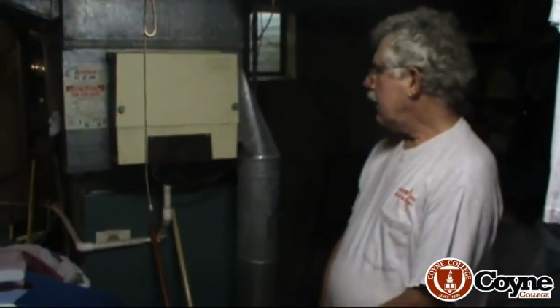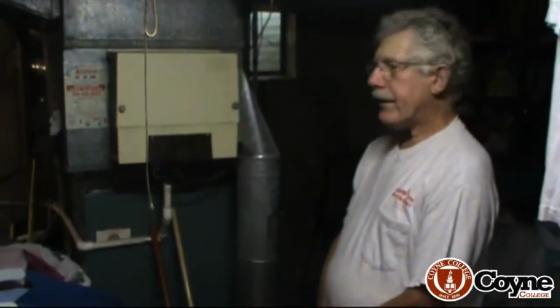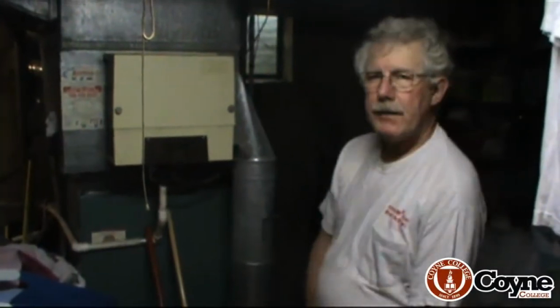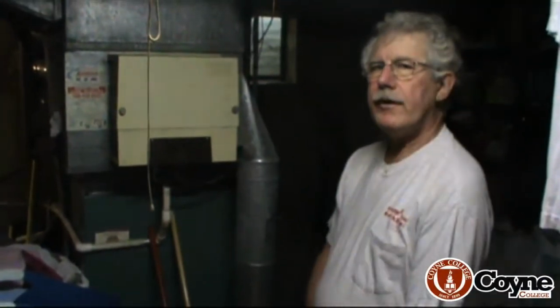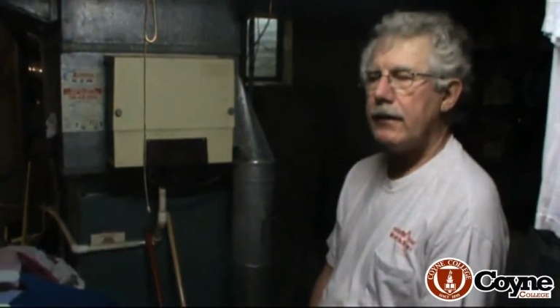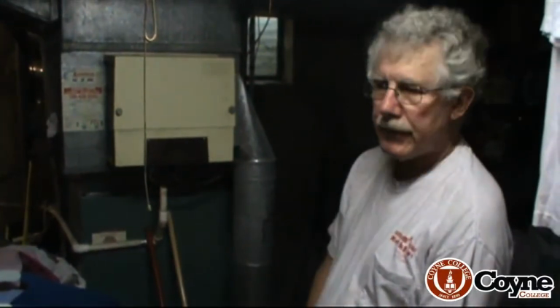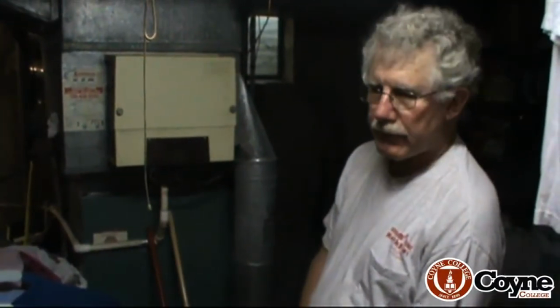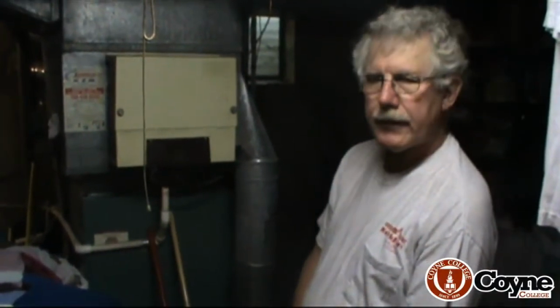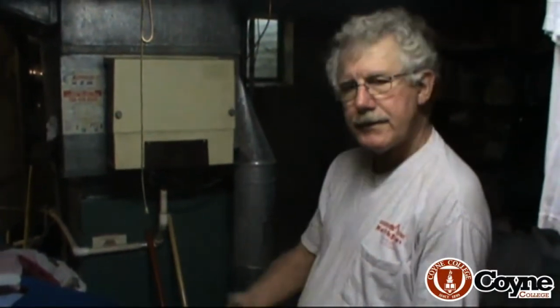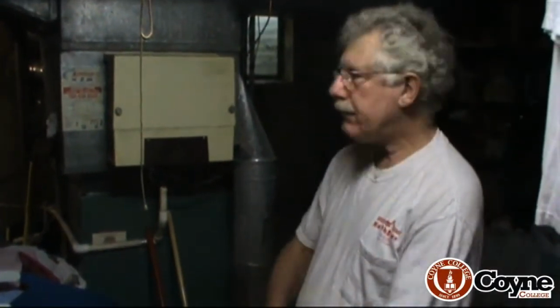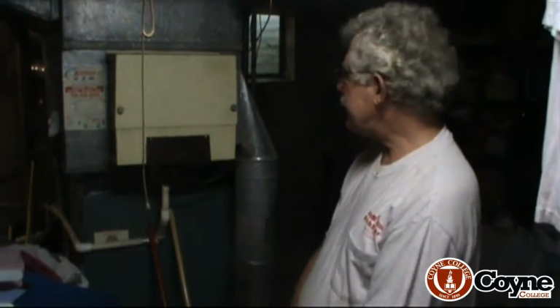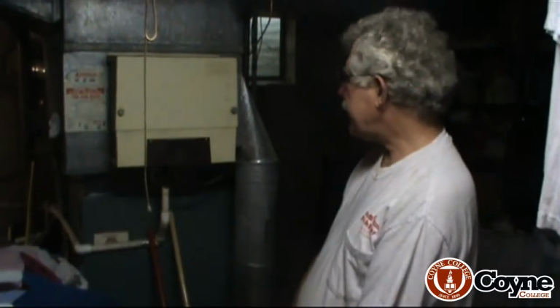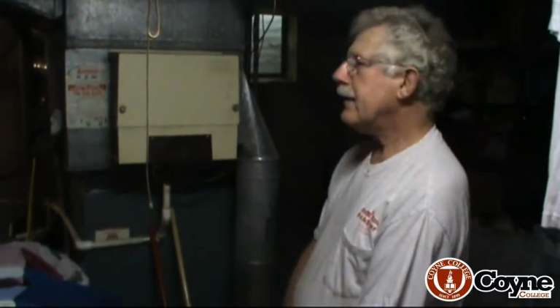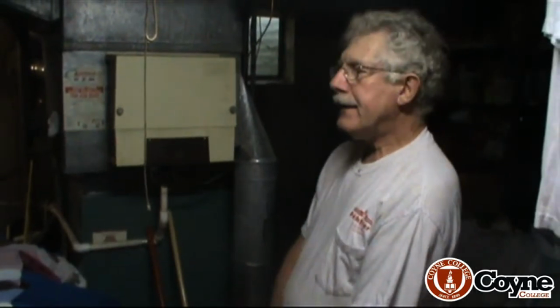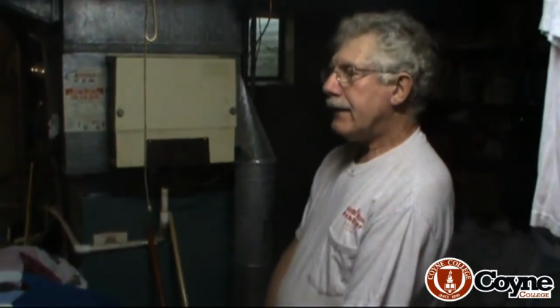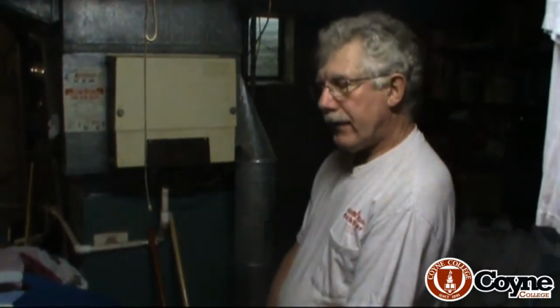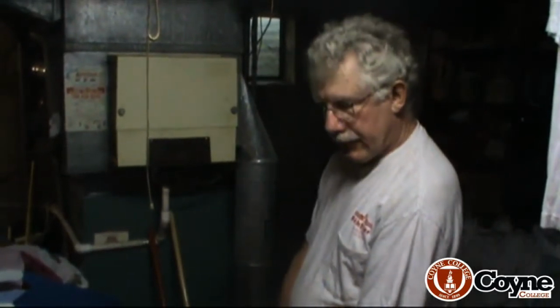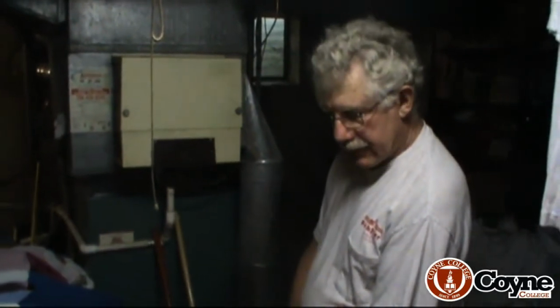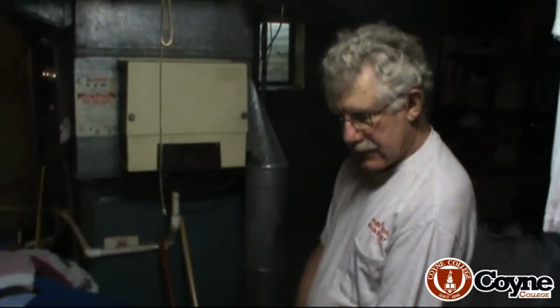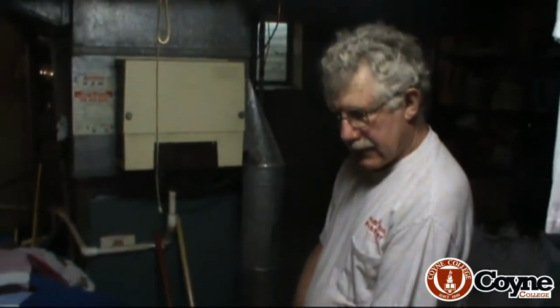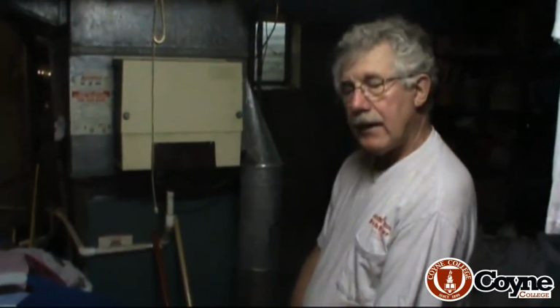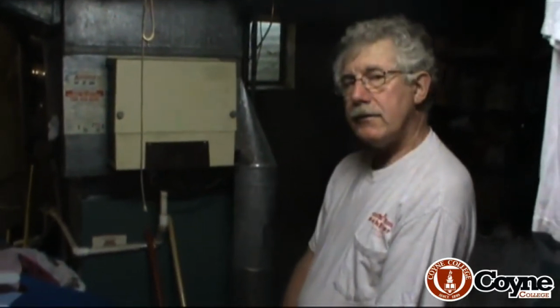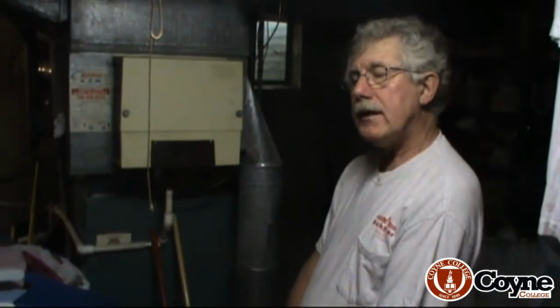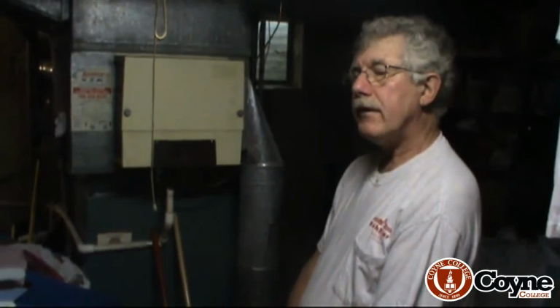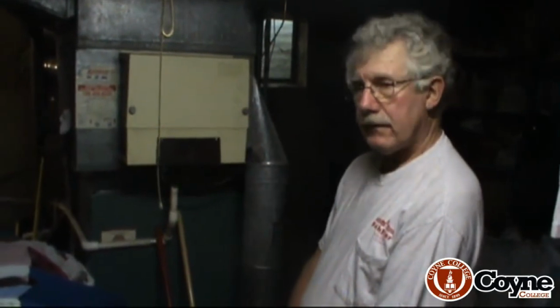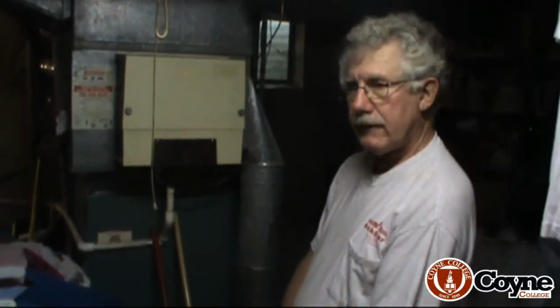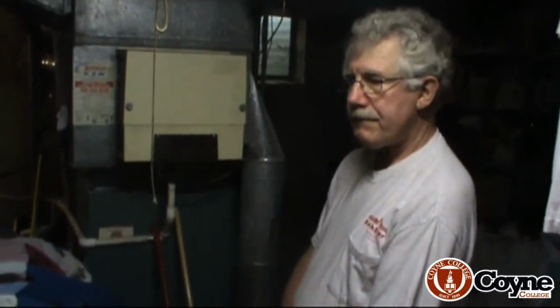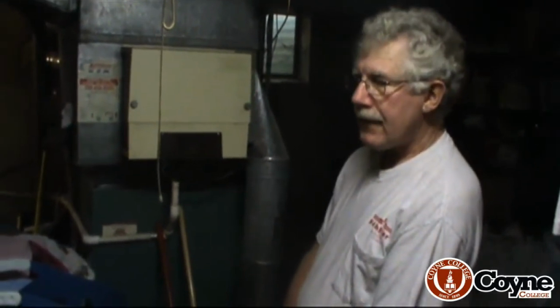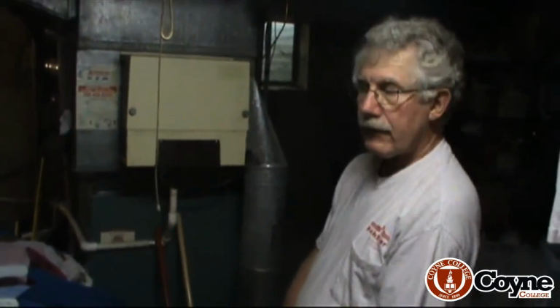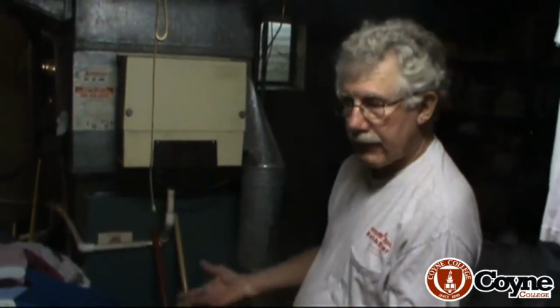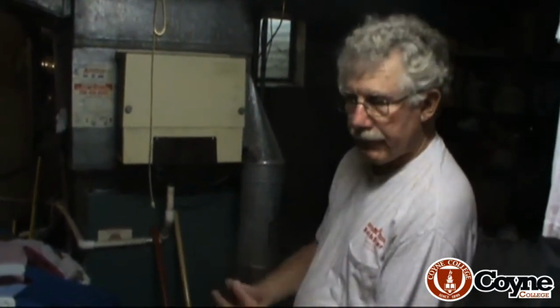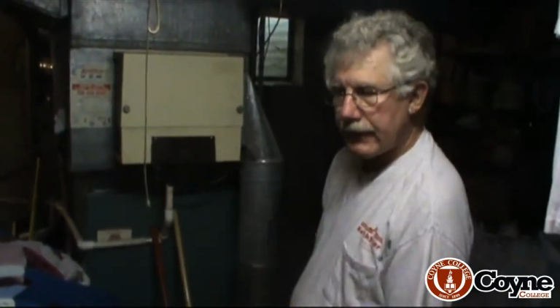Good morning. I'm Mike Wojtyk, an instructor at Coyne College. I have a couple of students with me. Some friends of one of the students said that they had to keep filling this system, so there's an obvious refrigerant leak.